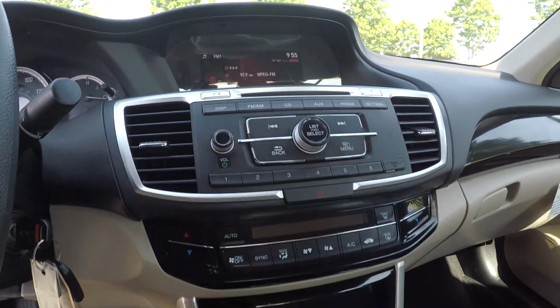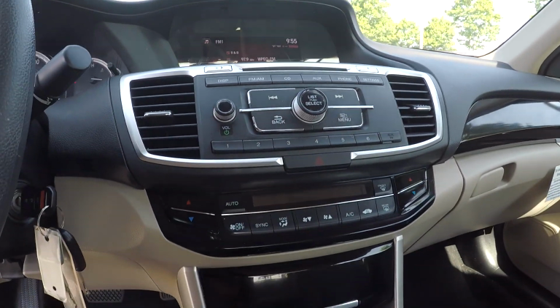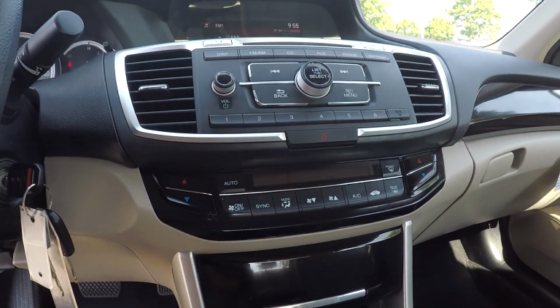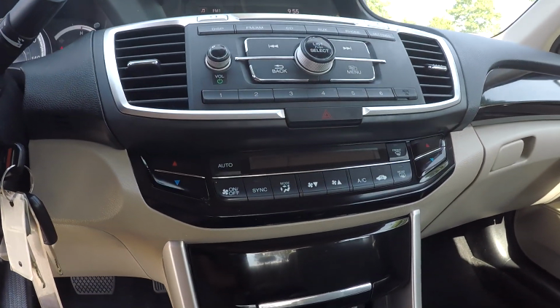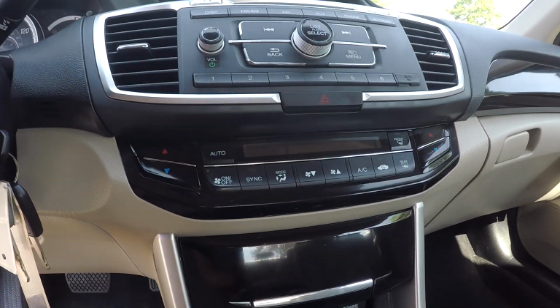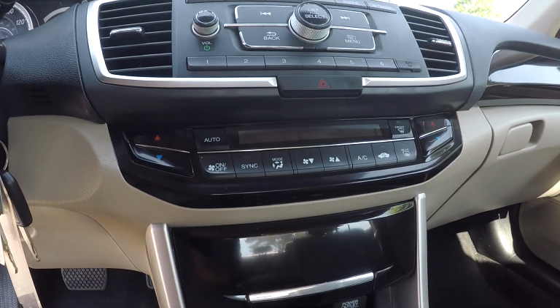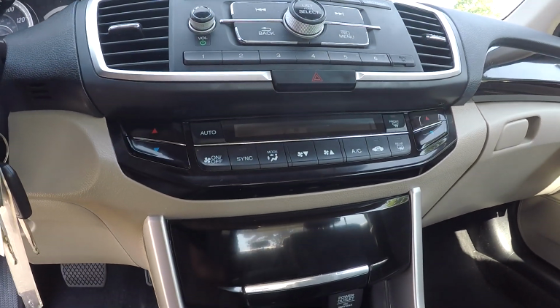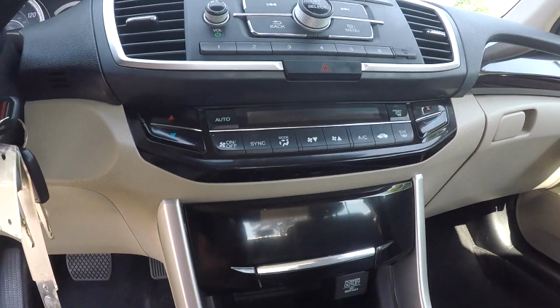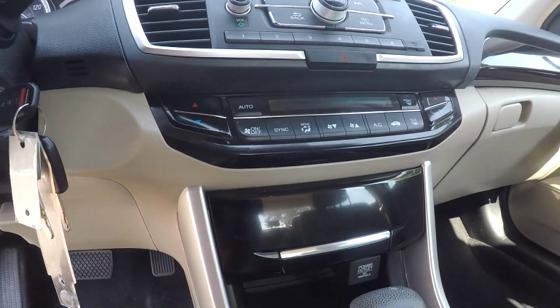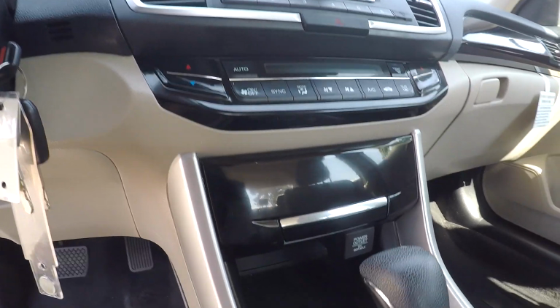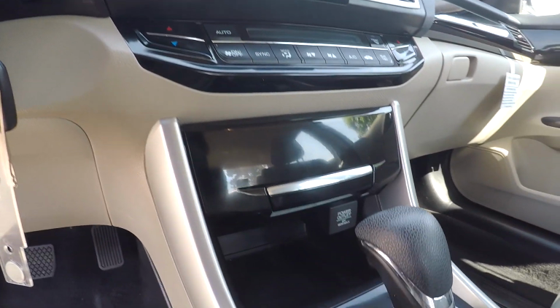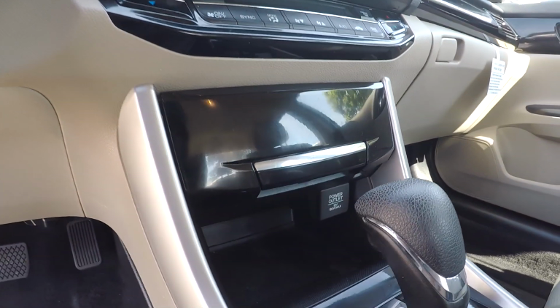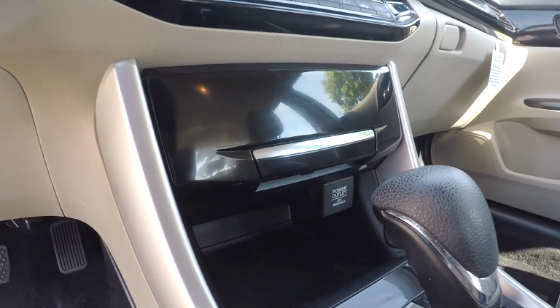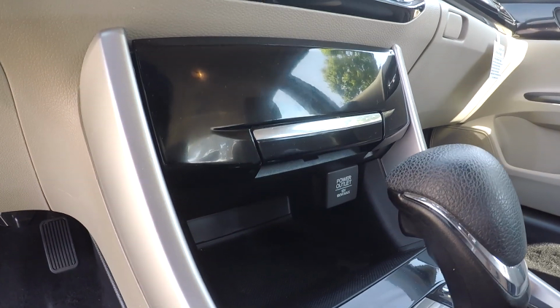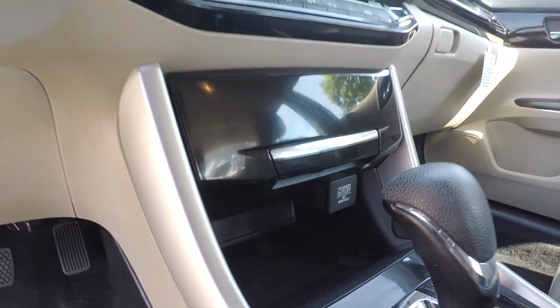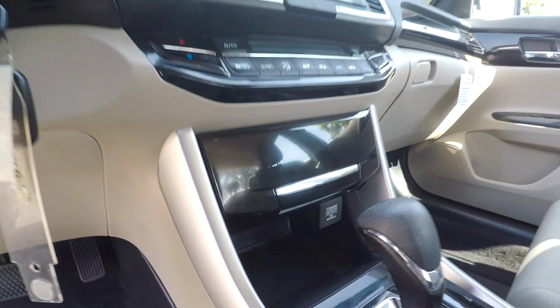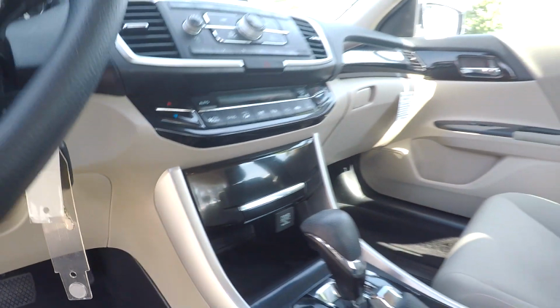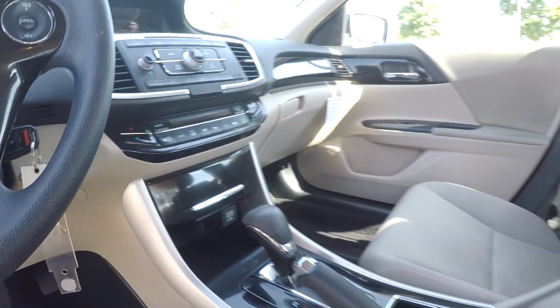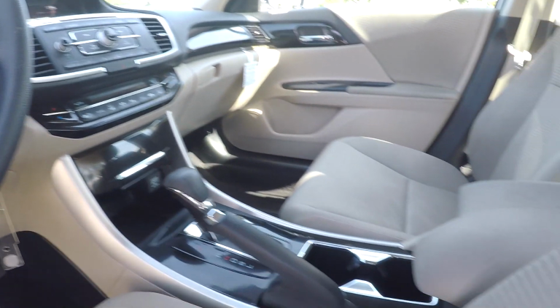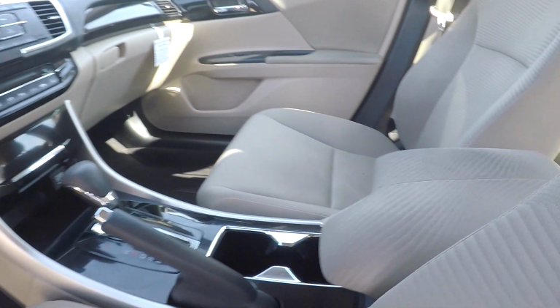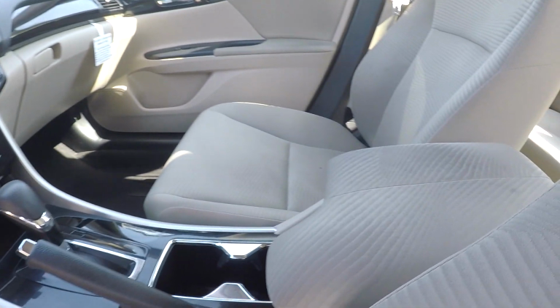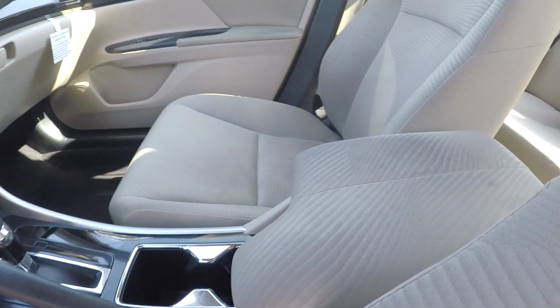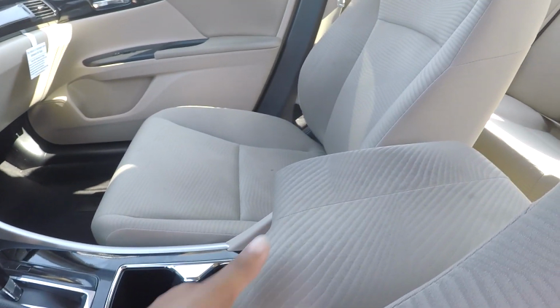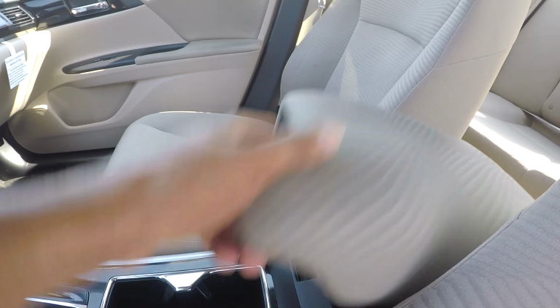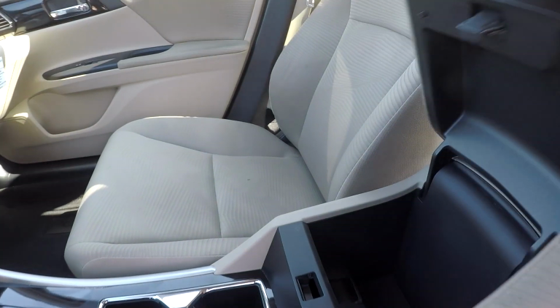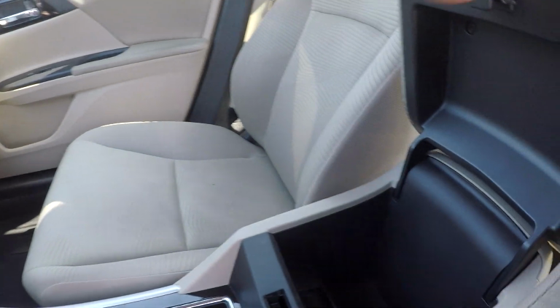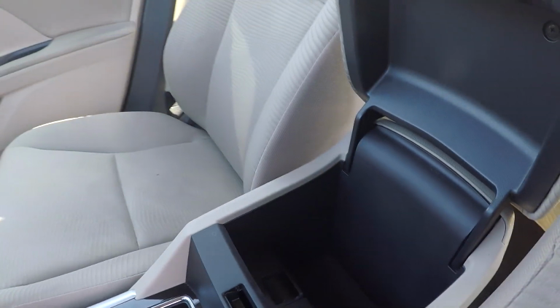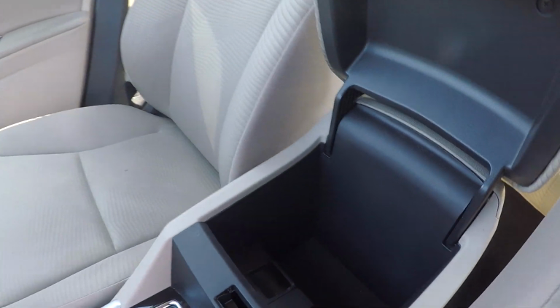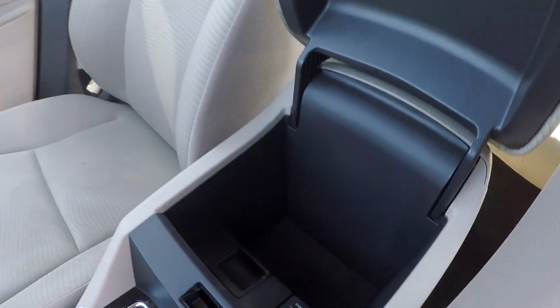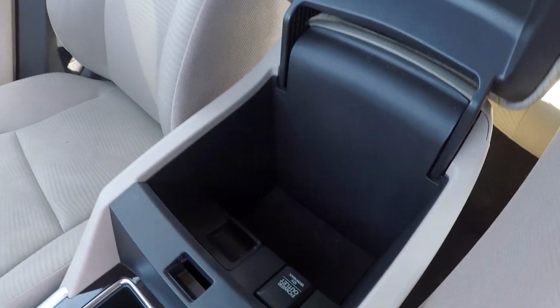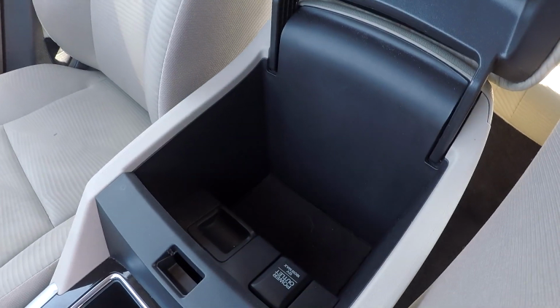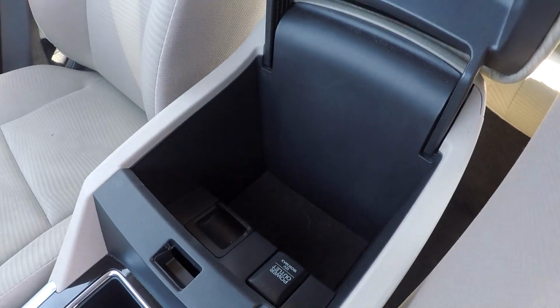Coming down here, your climate controls will be just below. You will also have an additional power port. Coming over to your middle console, you will have an additional power port in there as well.